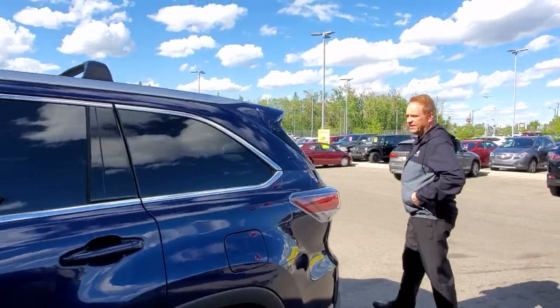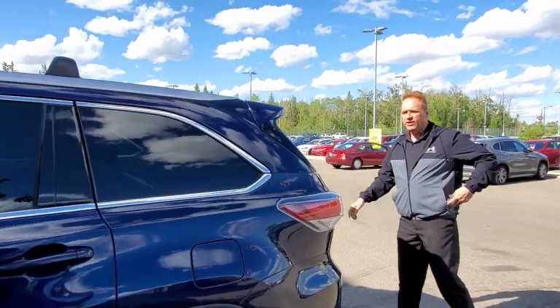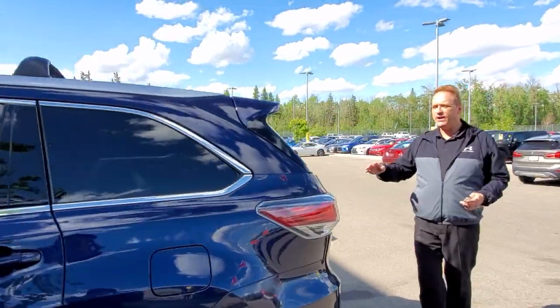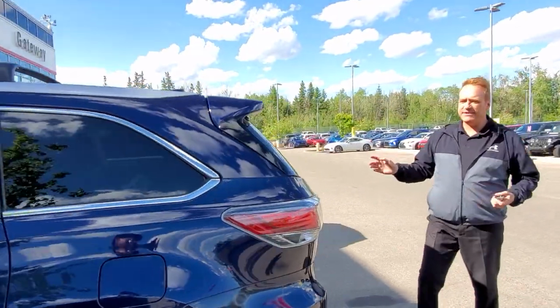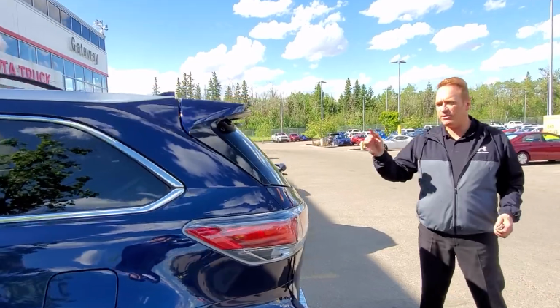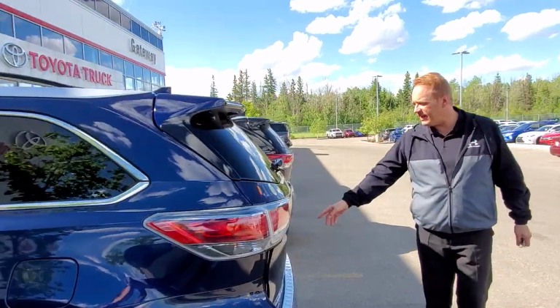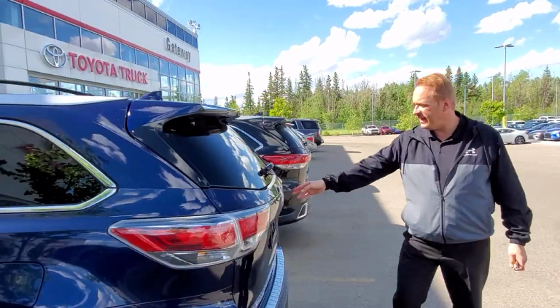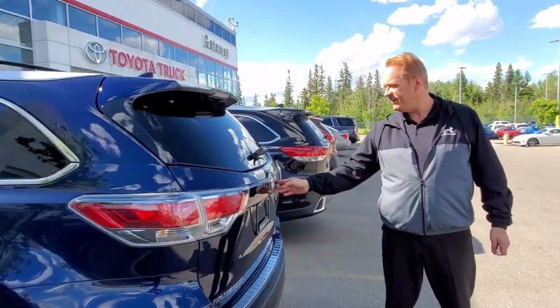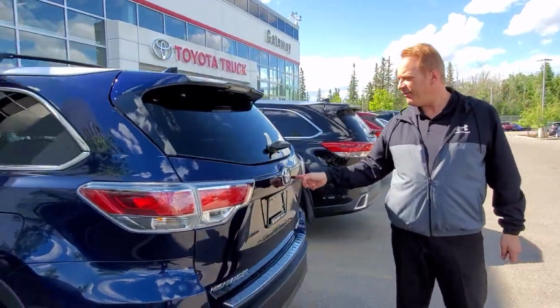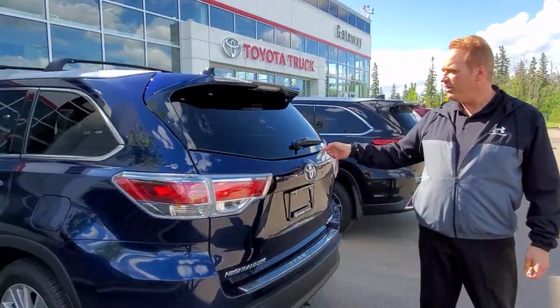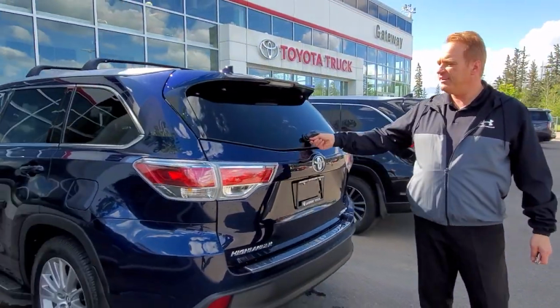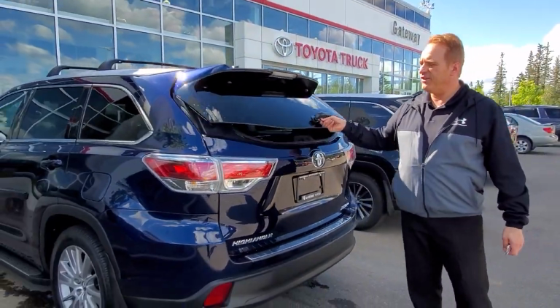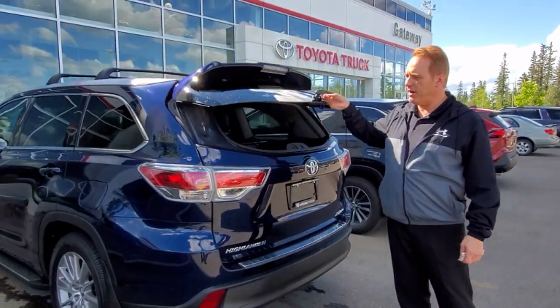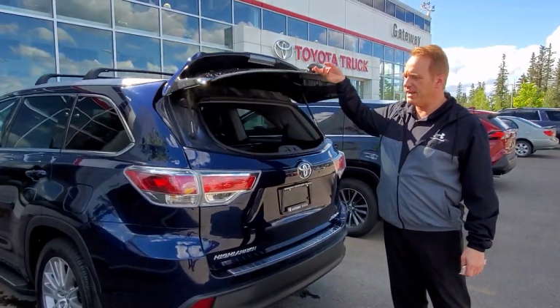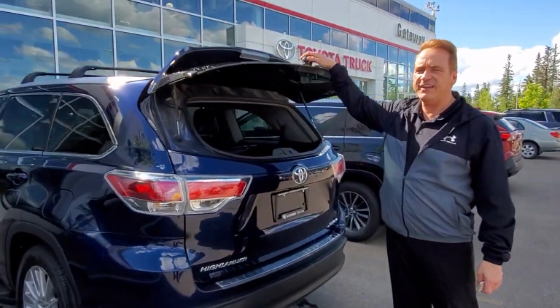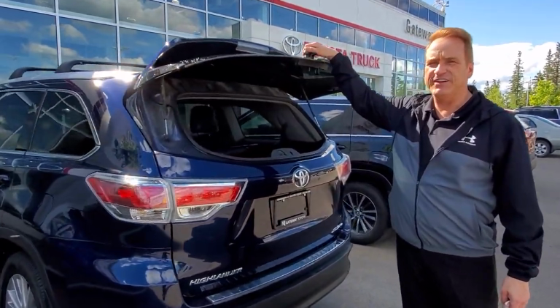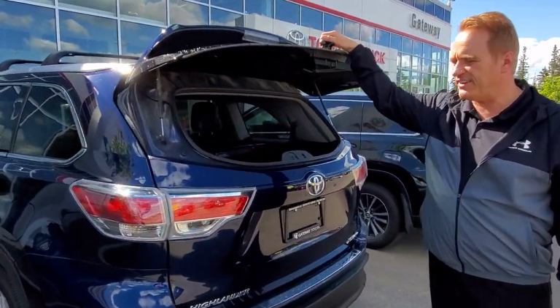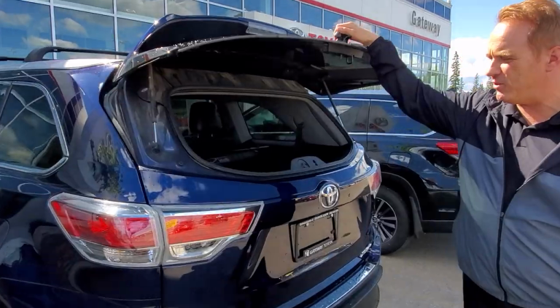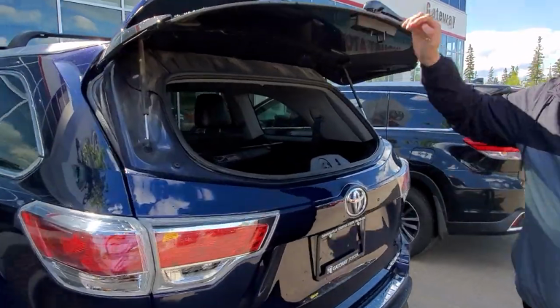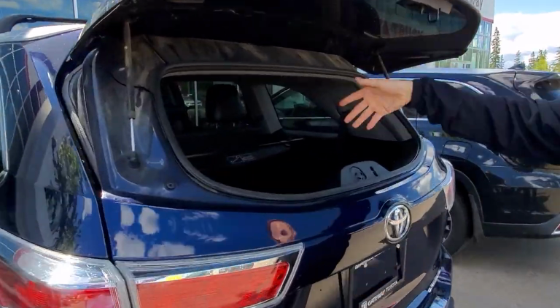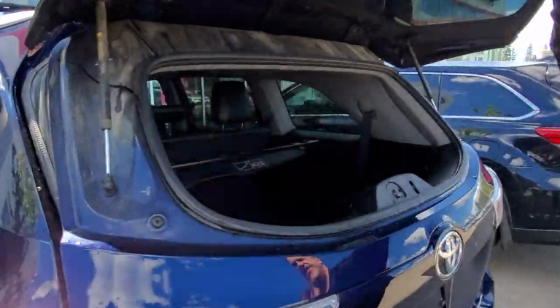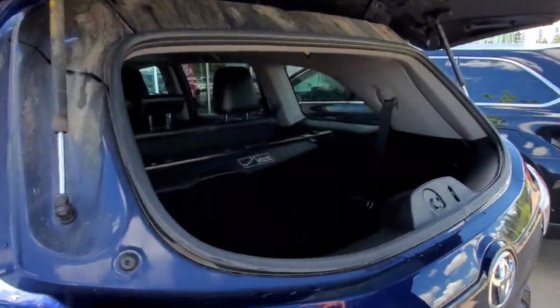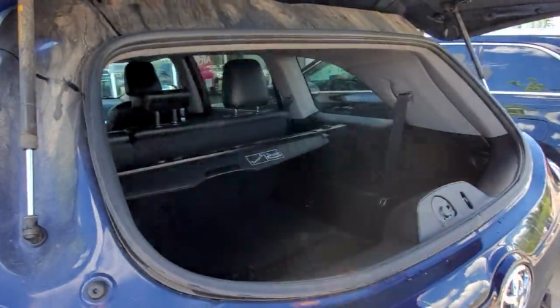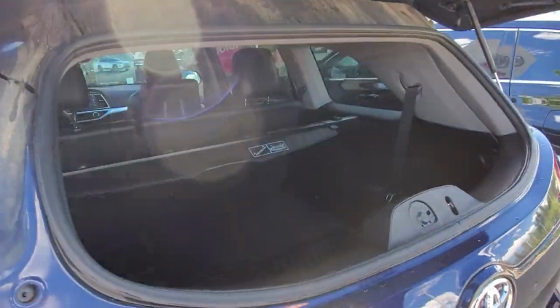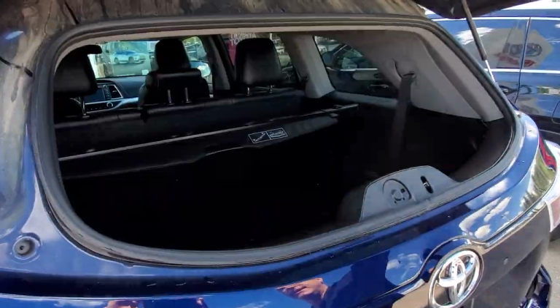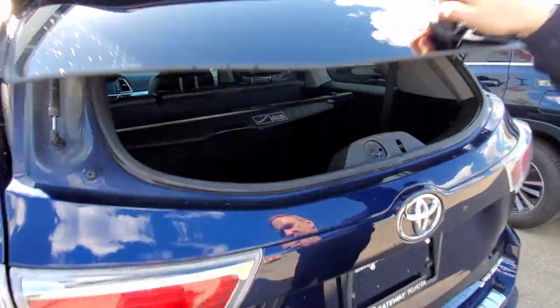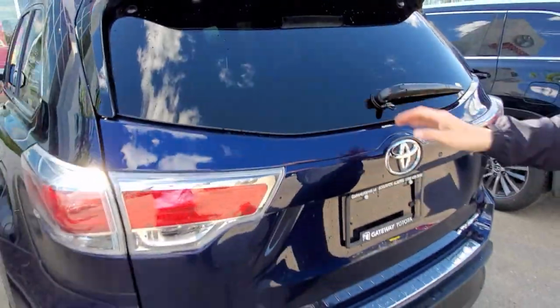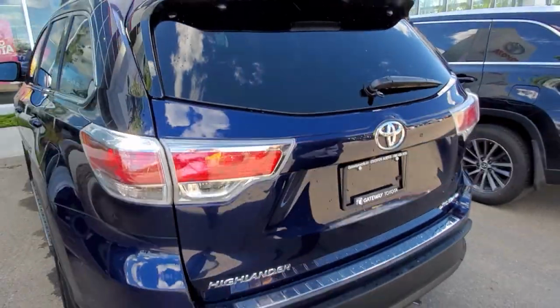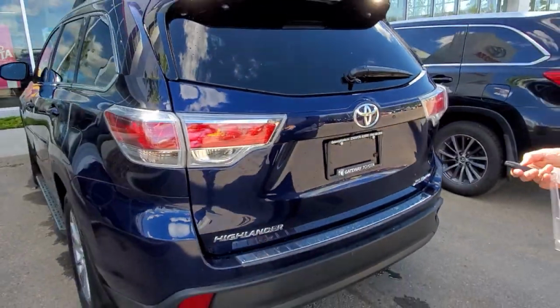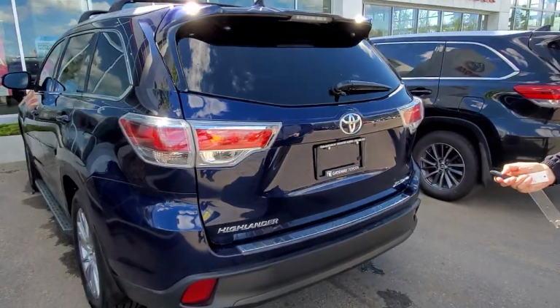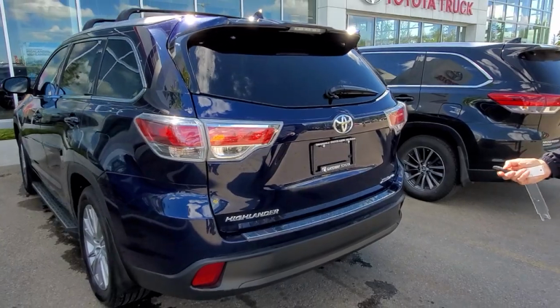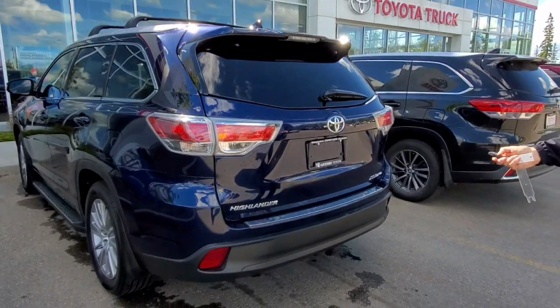This one also has the power liftgate, and you can also just pop the back glass on it, which is kind of a cool feature — you can just dump stuff in the back. It's also got the power liftgate on it.